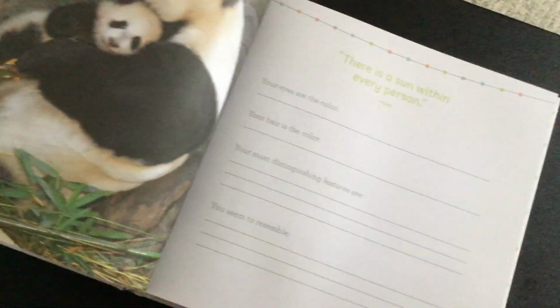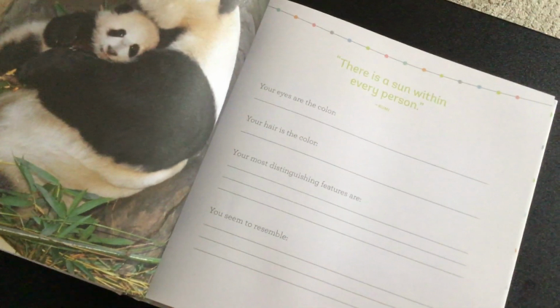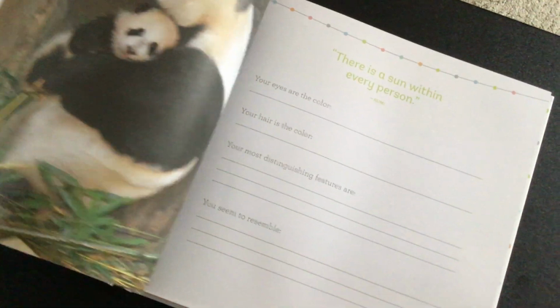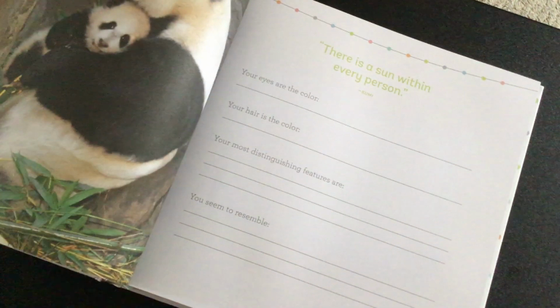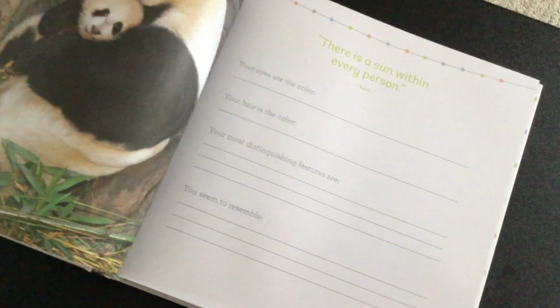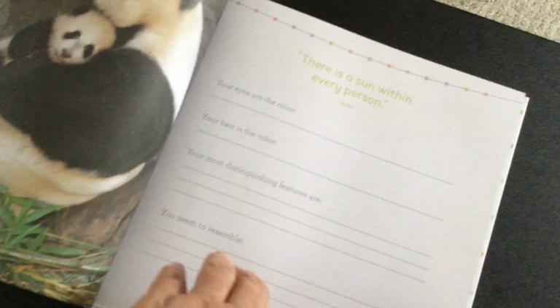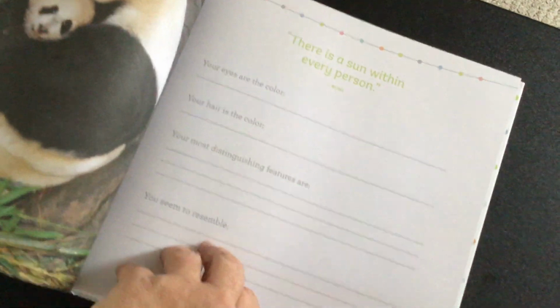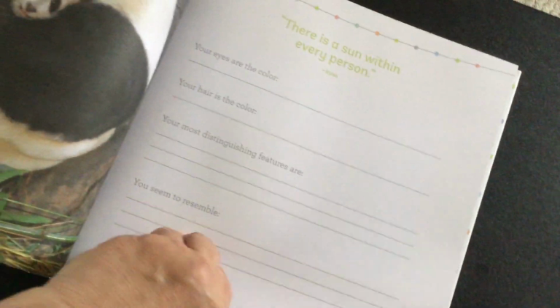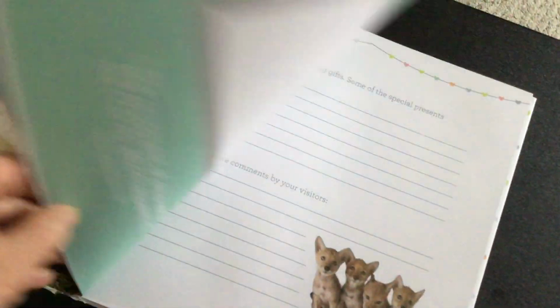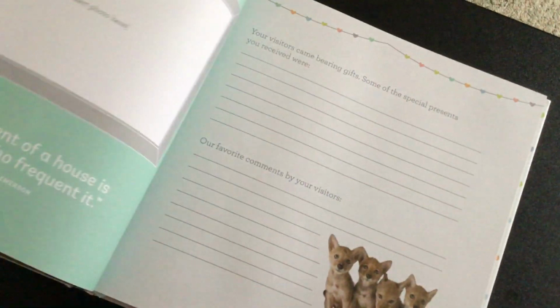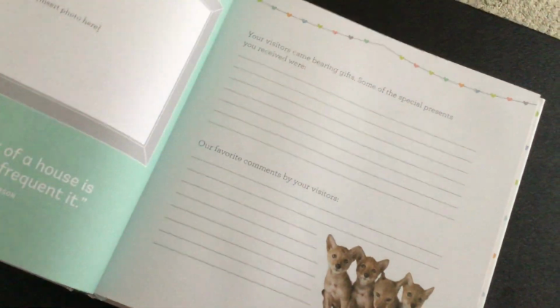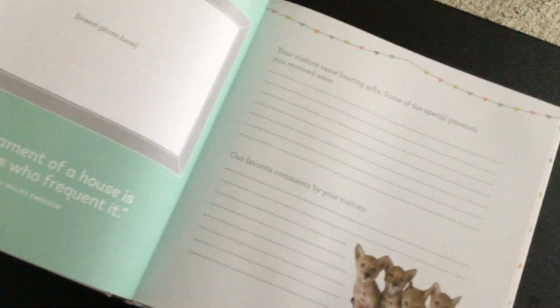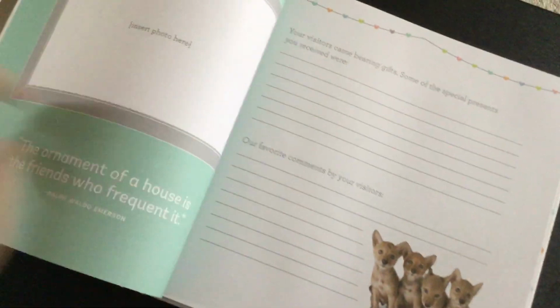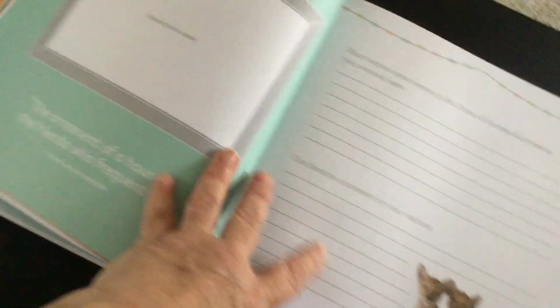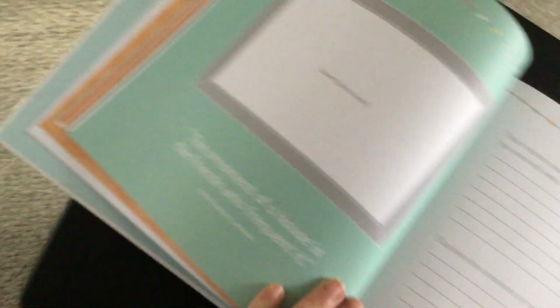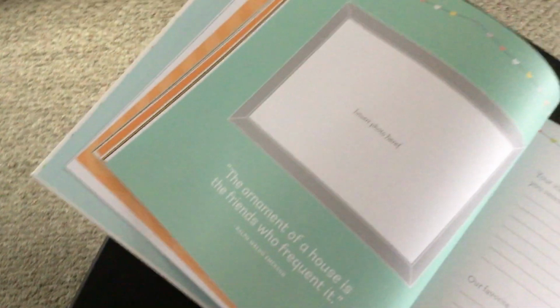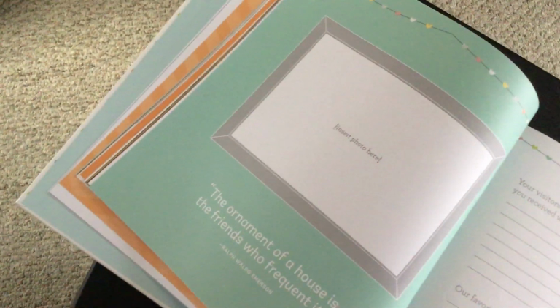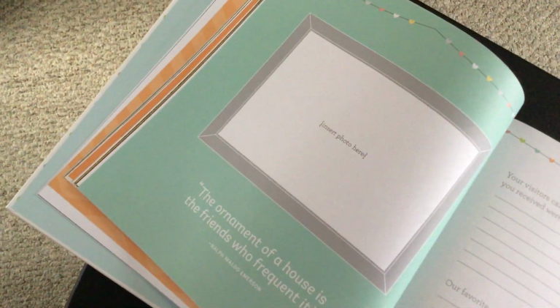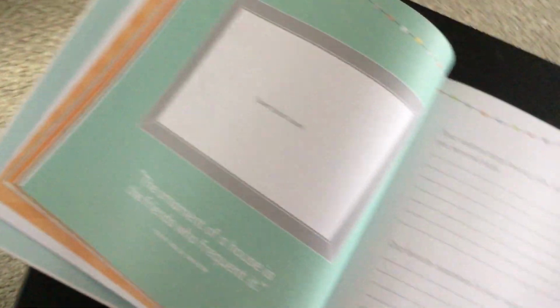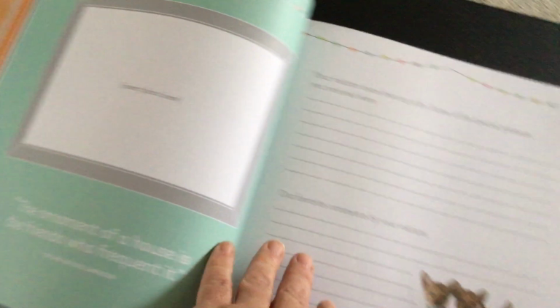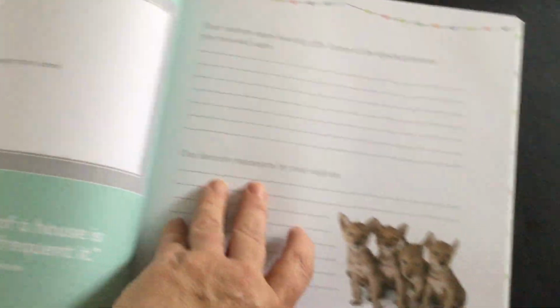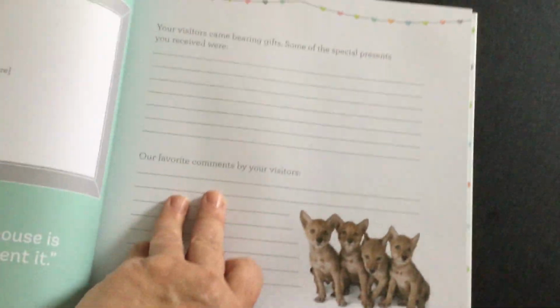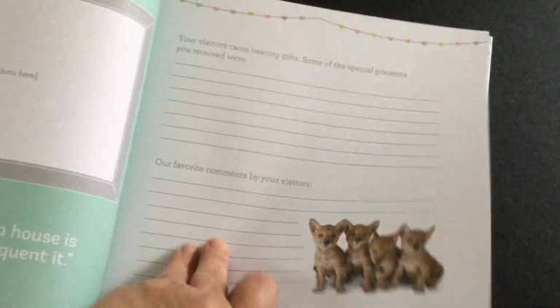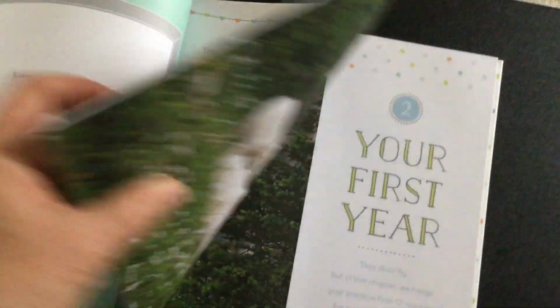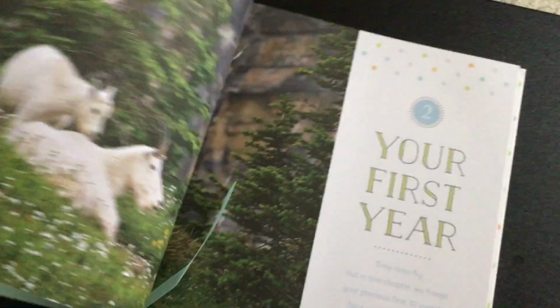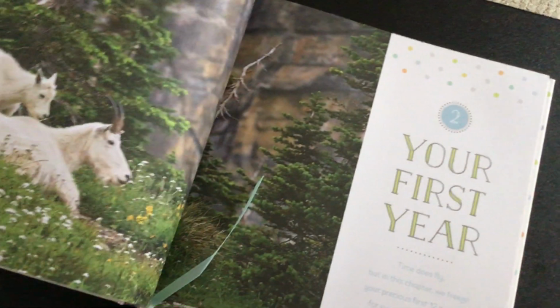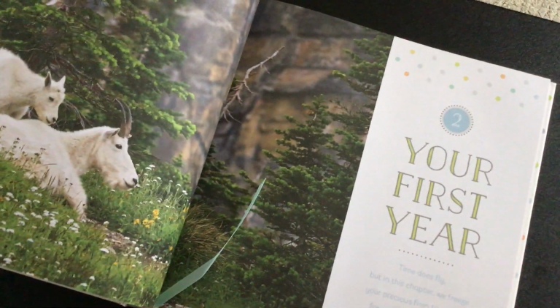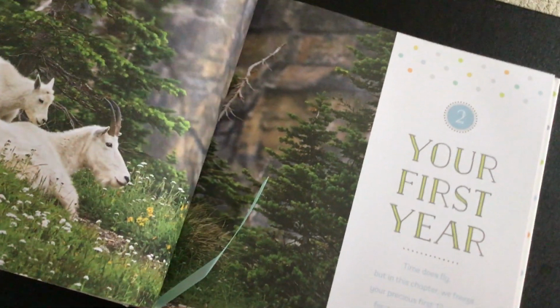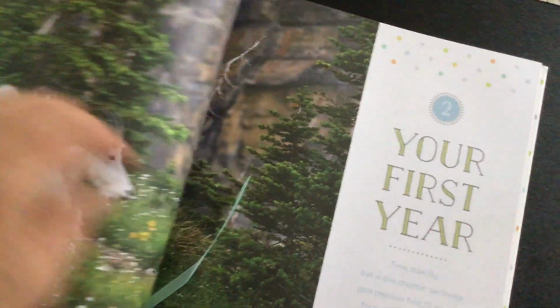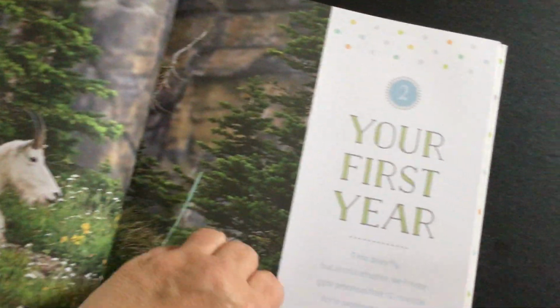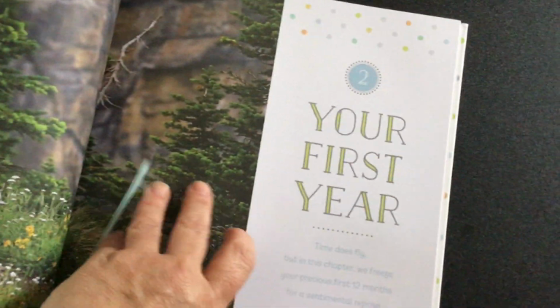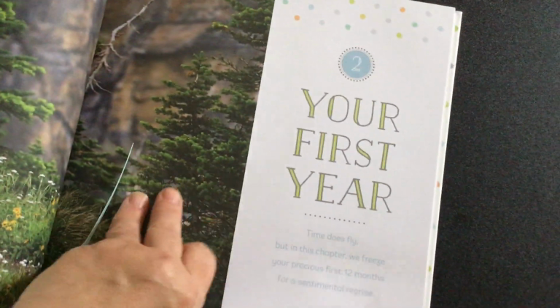The color of your eyes, the hair color, distinguishing features. Lots of places to put photos. I'm doing this video with an iPad, so hopefully it's coming out okay — I'll have to check it out.